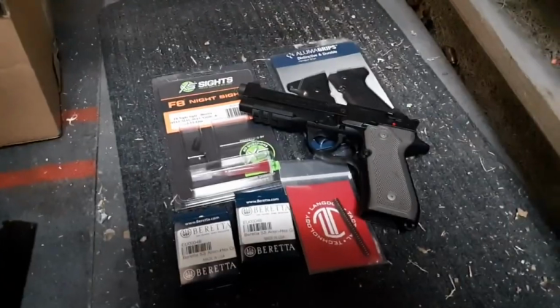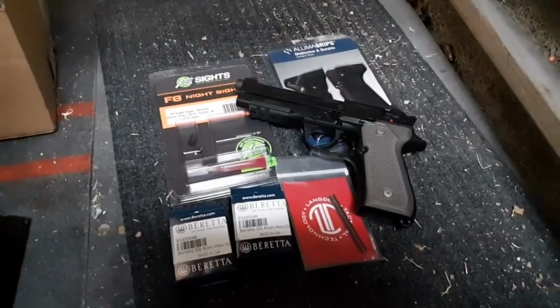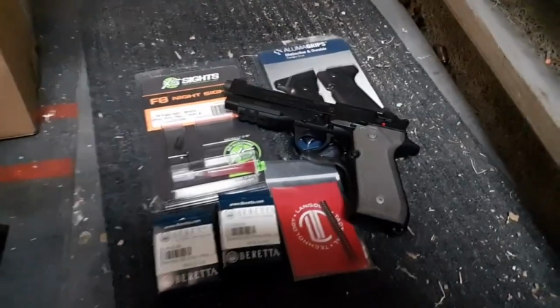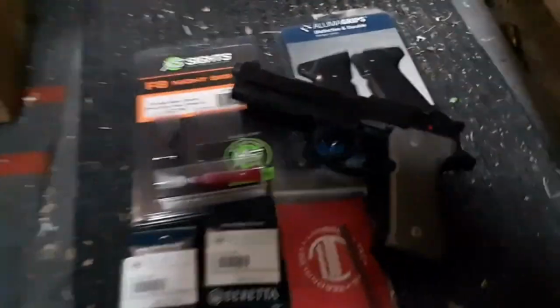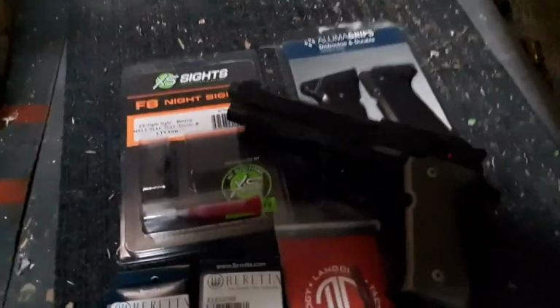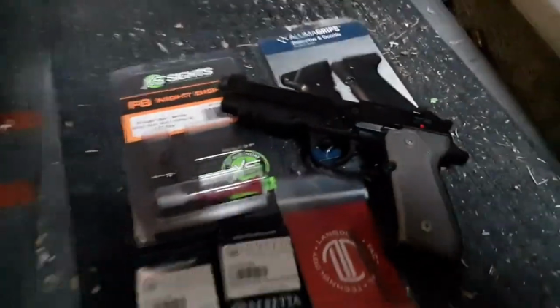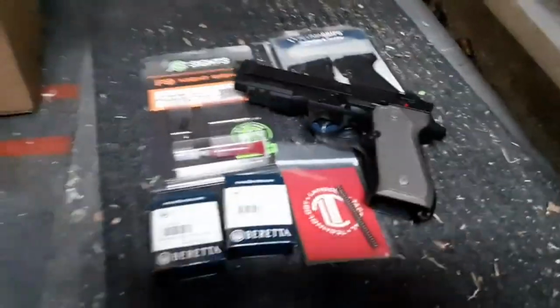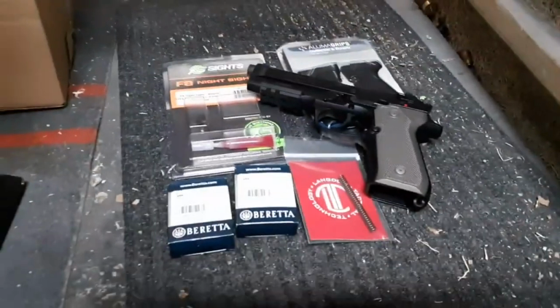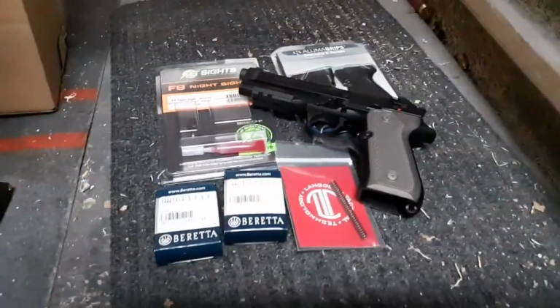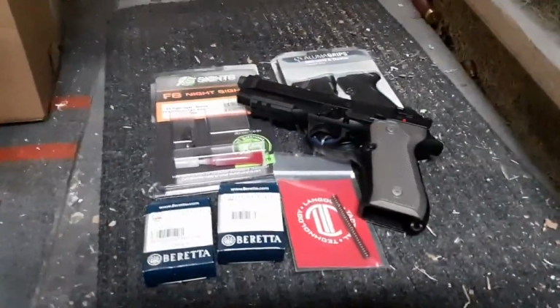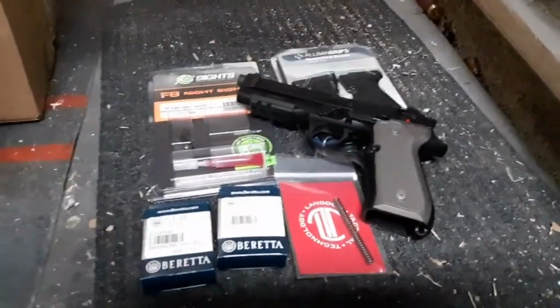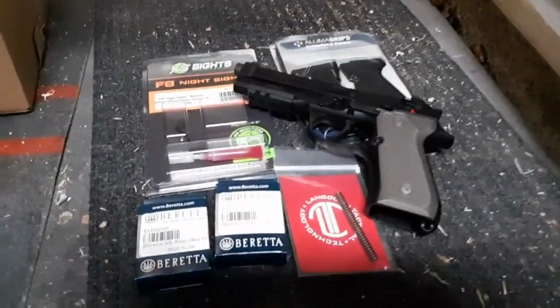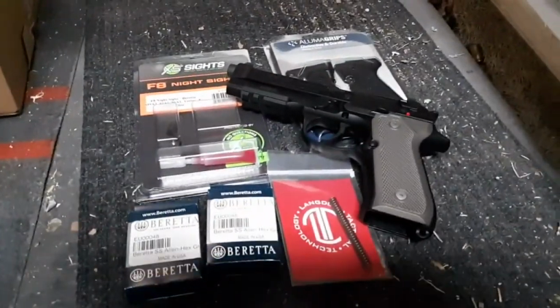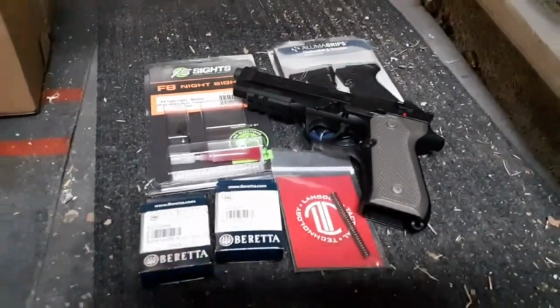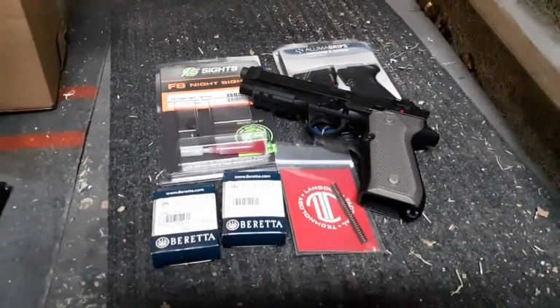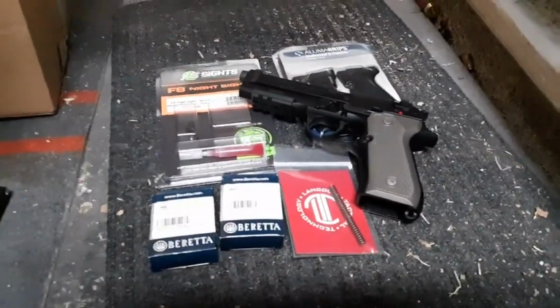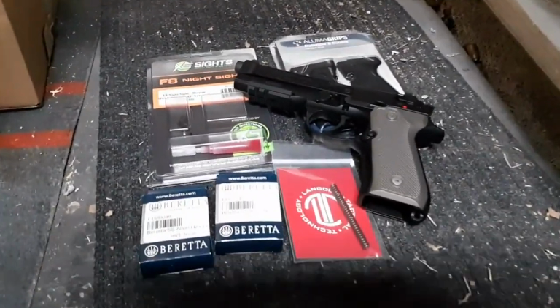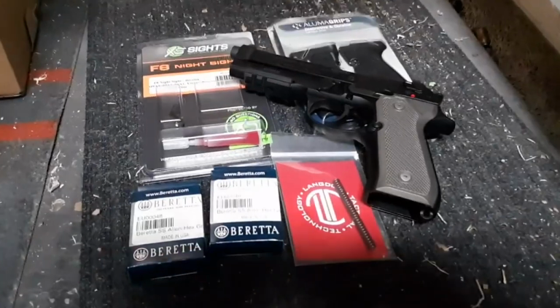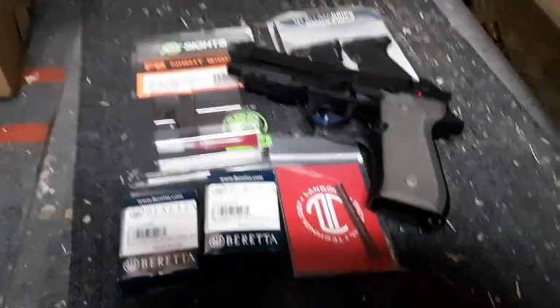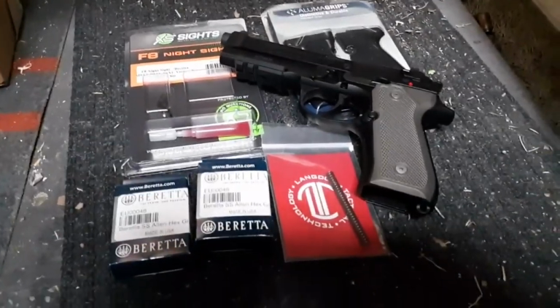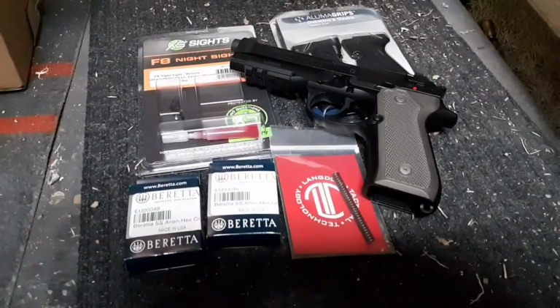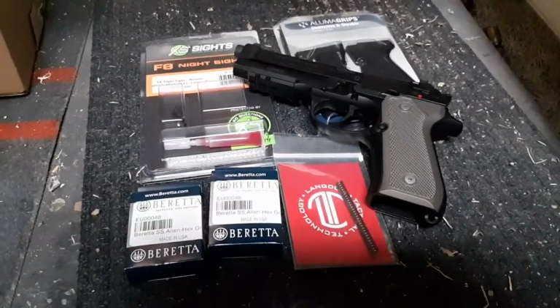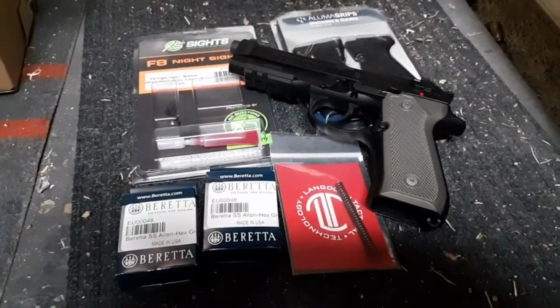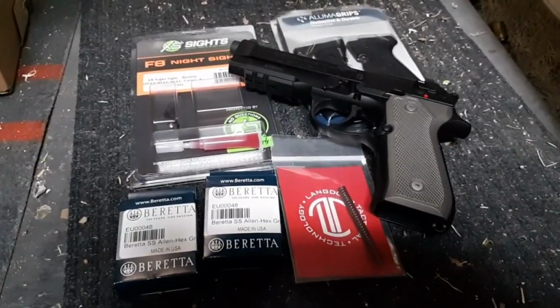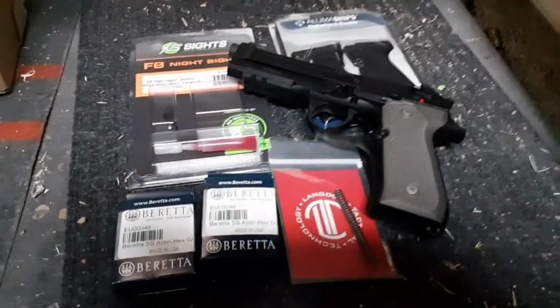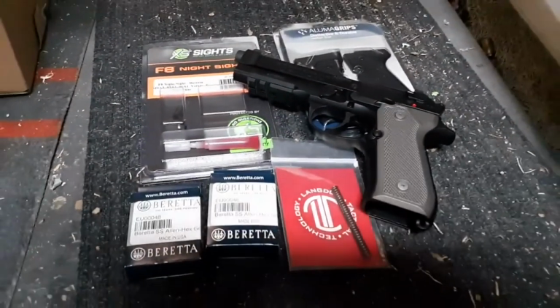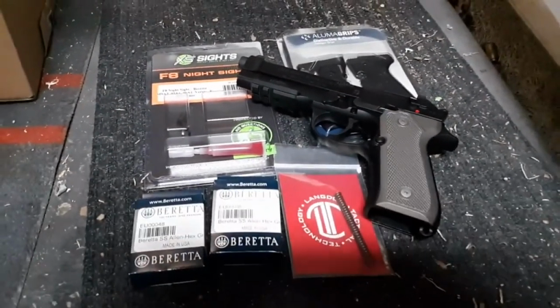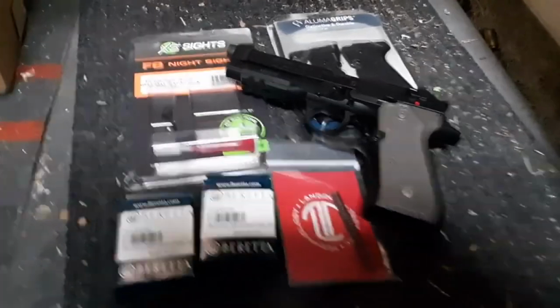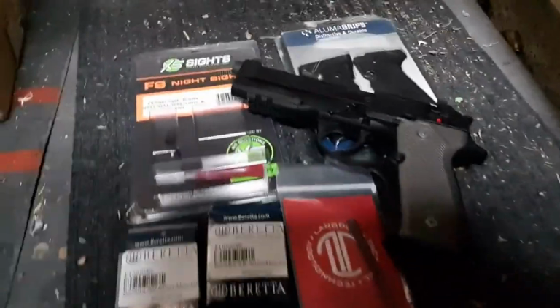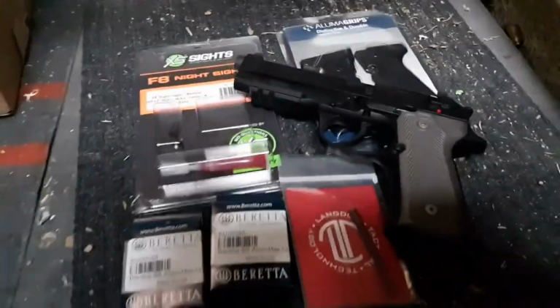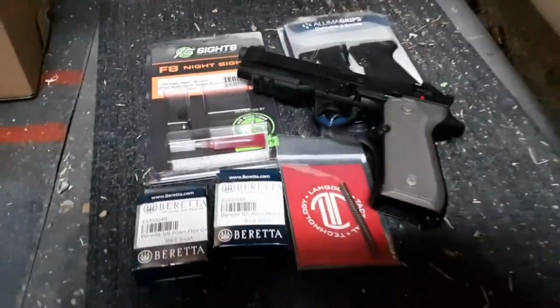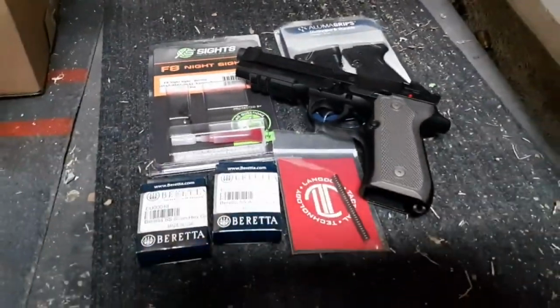All right guys, Beretta 92A1 from stock to not stock. You saw shooting earlier of its stock — now guess what, no longer. It just got a total transformation.